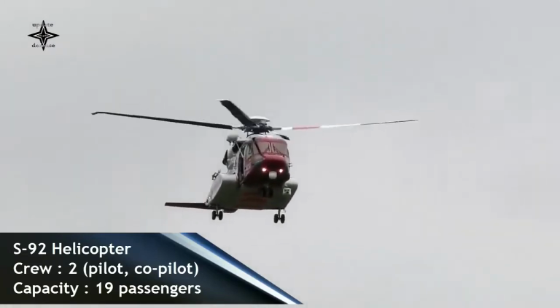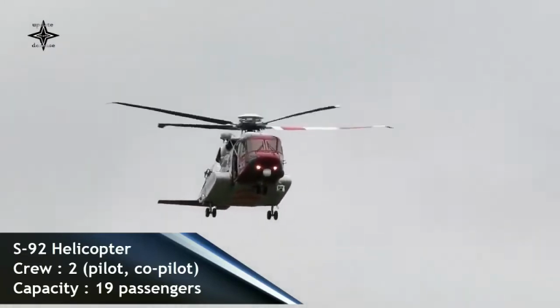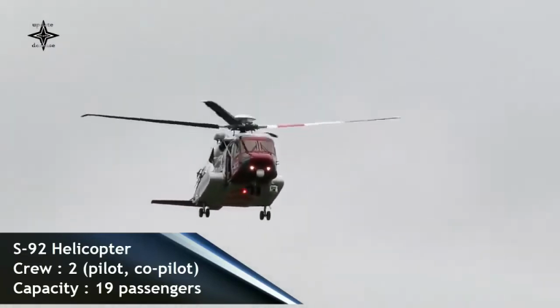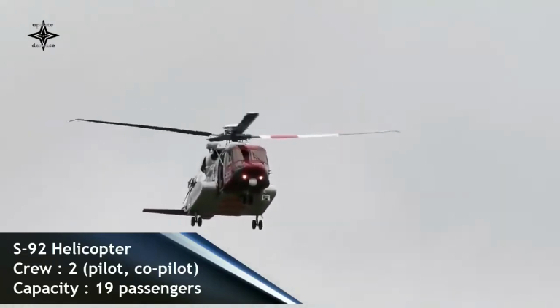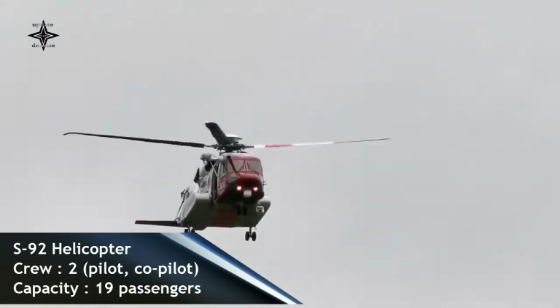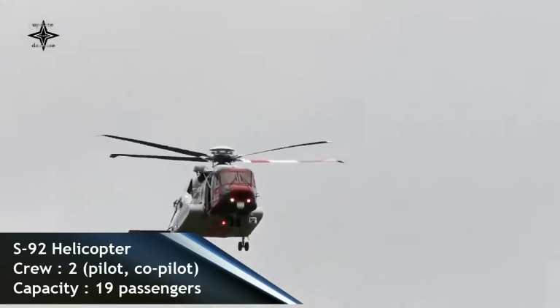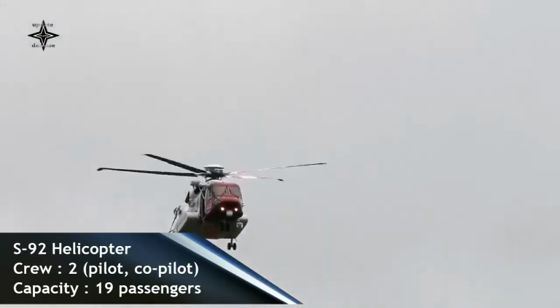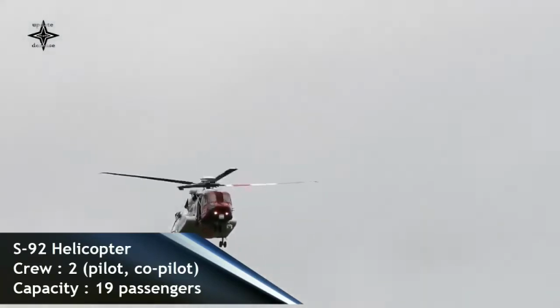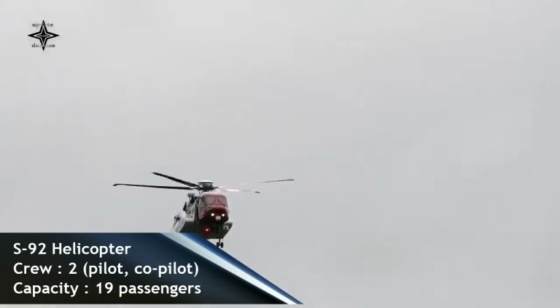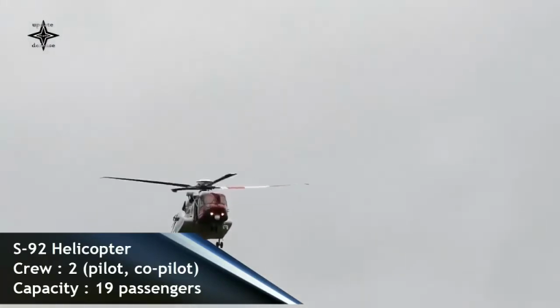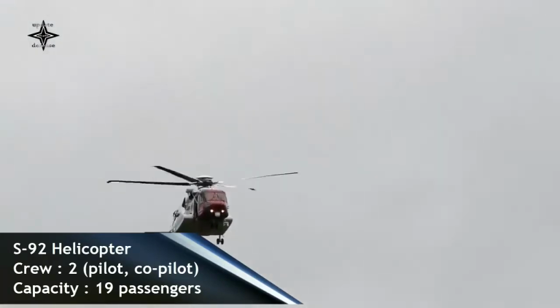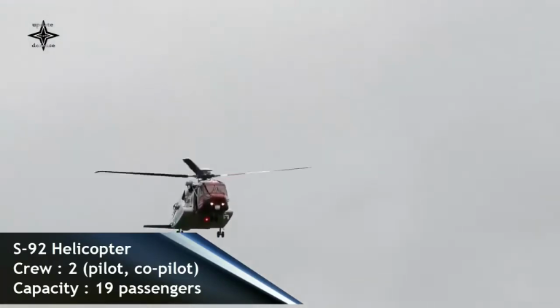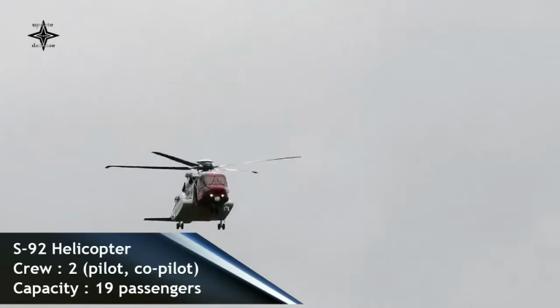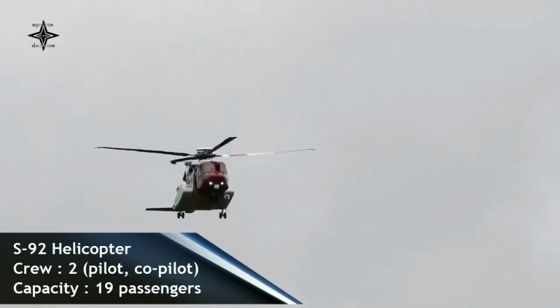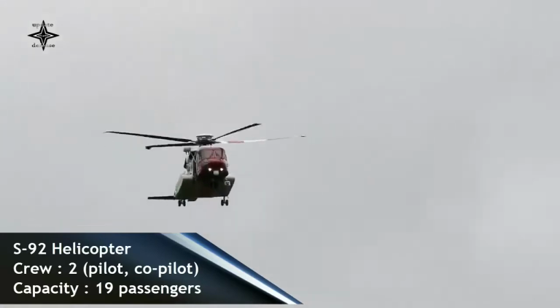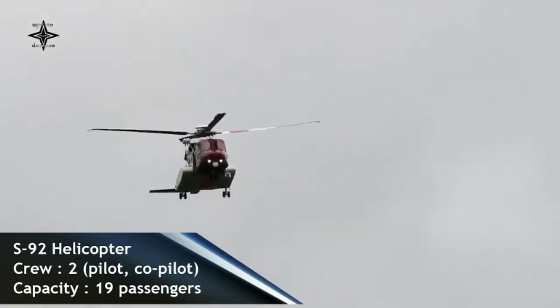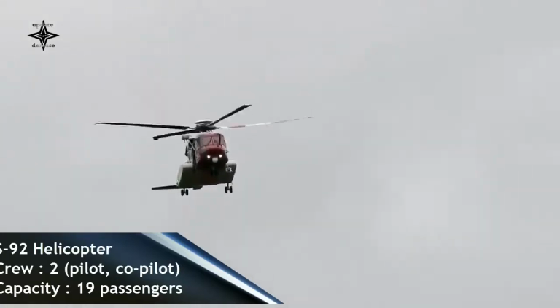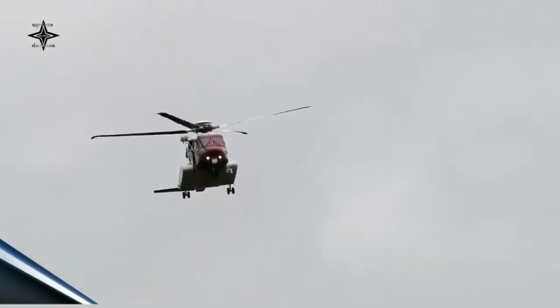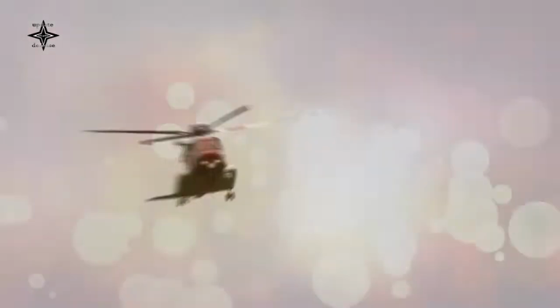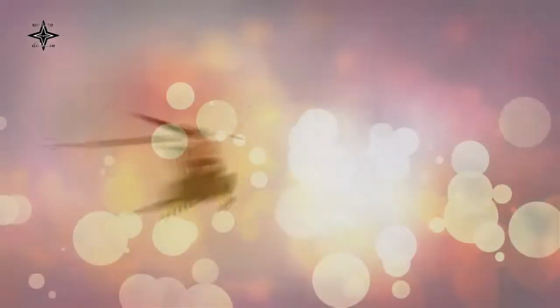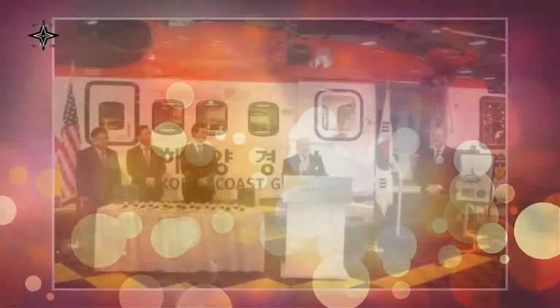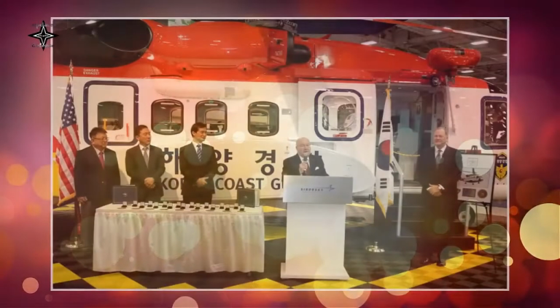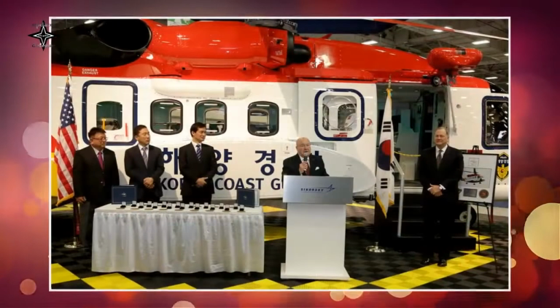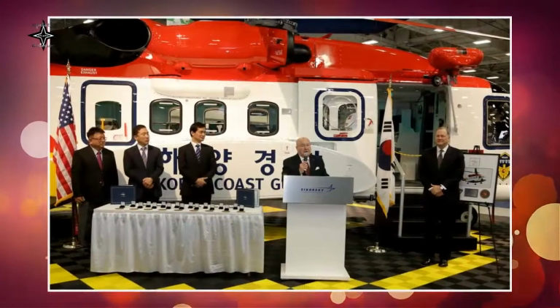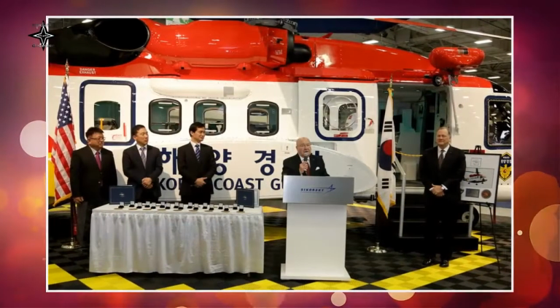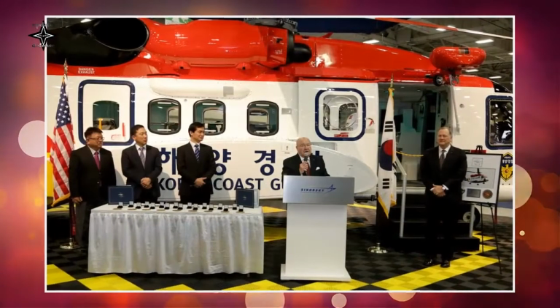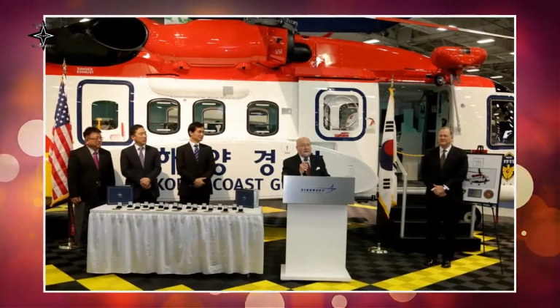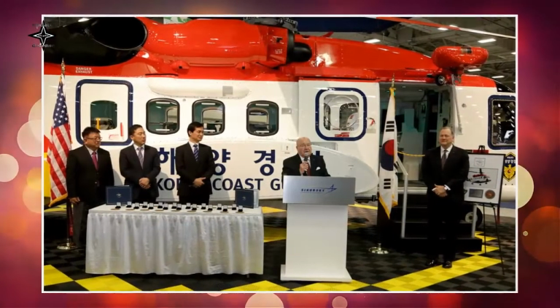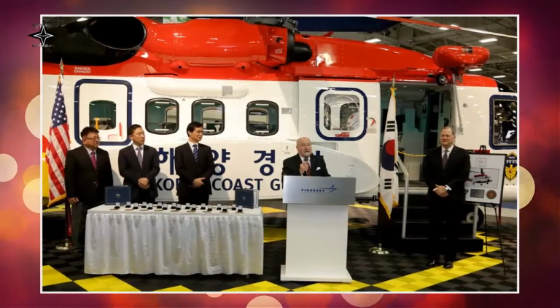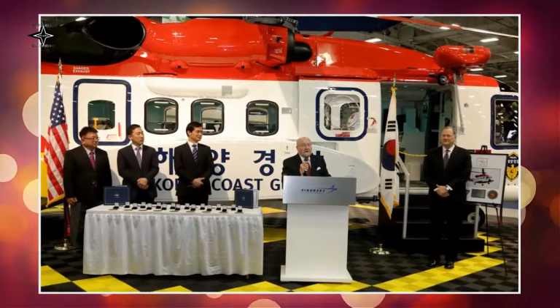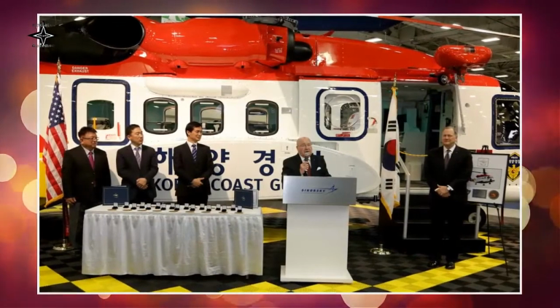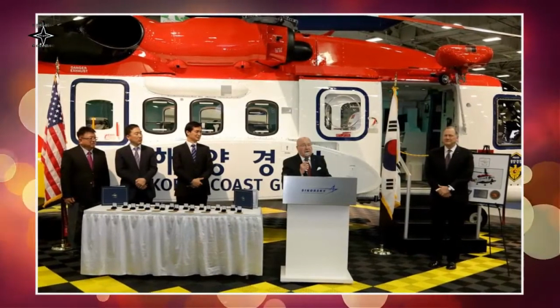Our valued partnership with Sikorsky spans for nearly a decade. We look forward to continued success as we grow our fleet of highly capable search-and-rescue S-92 aircraft.